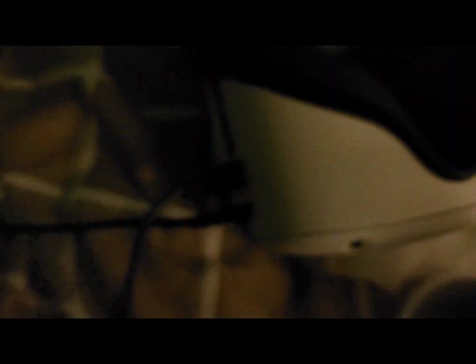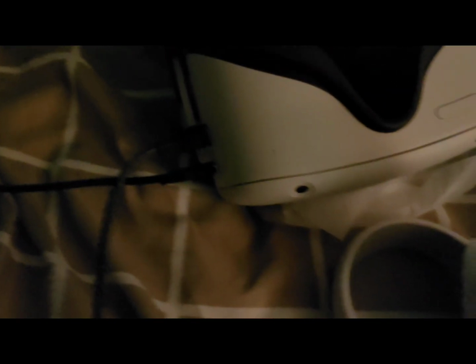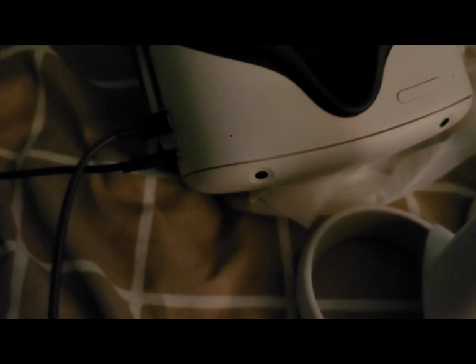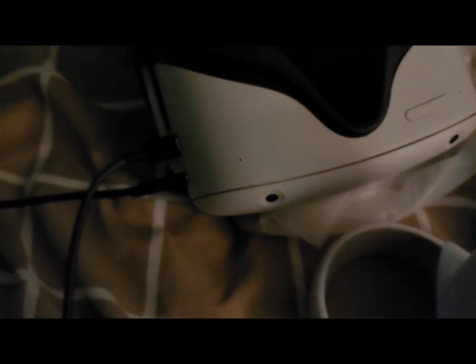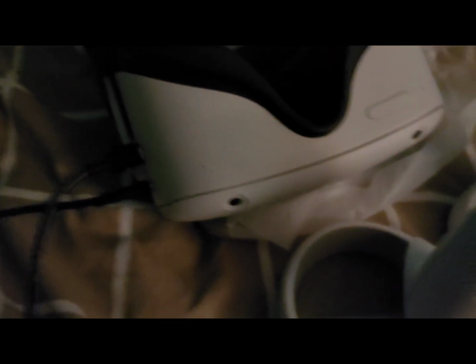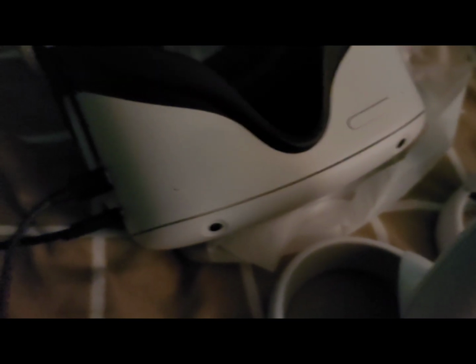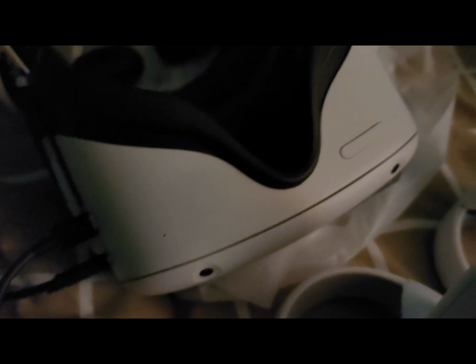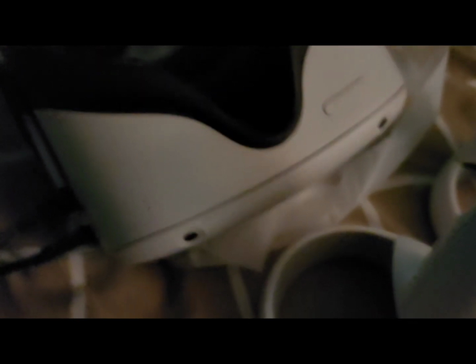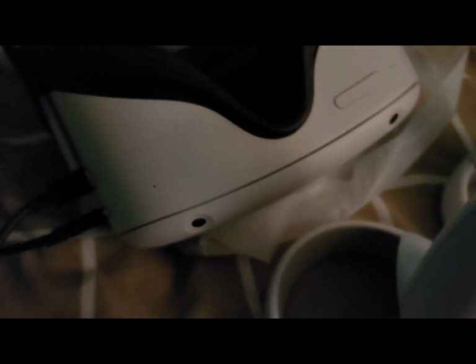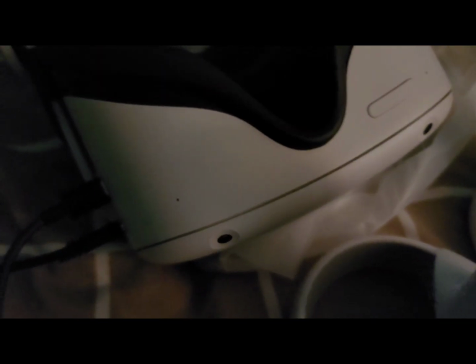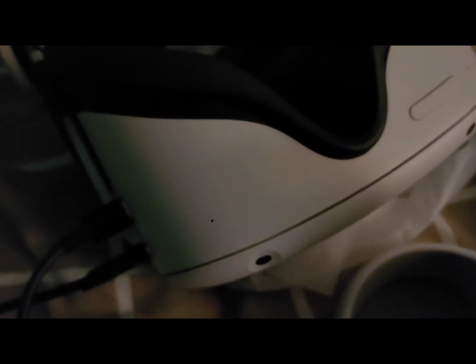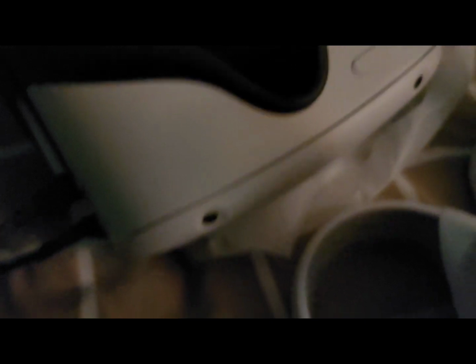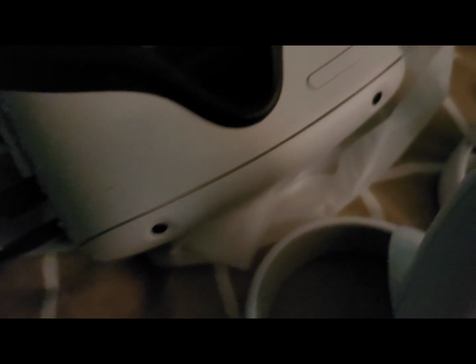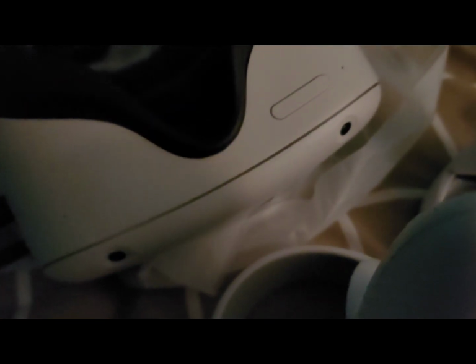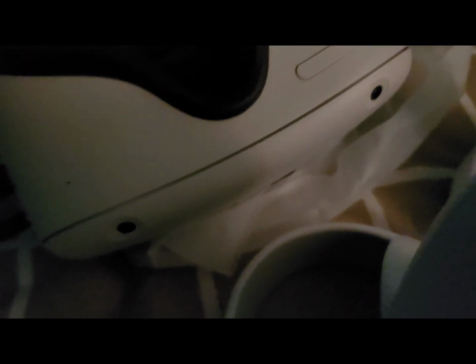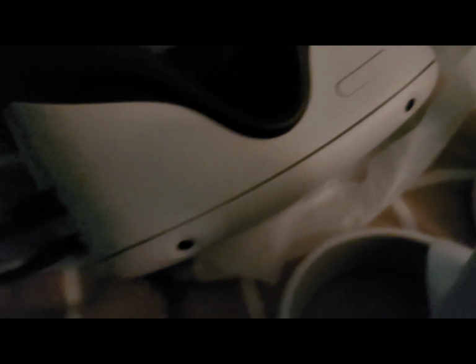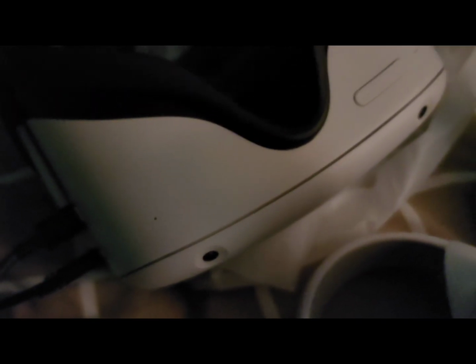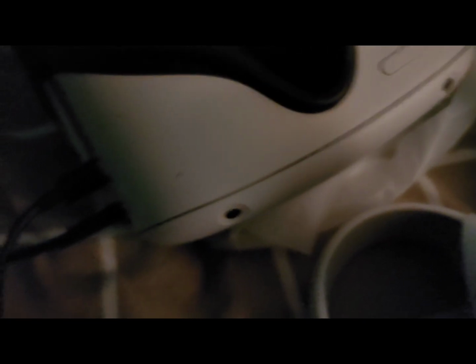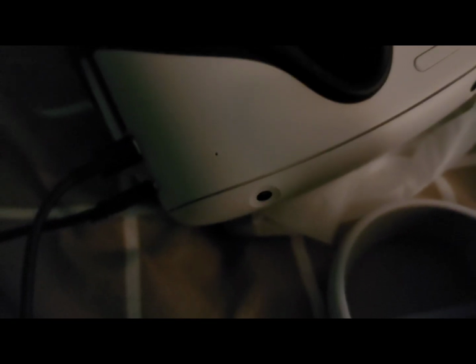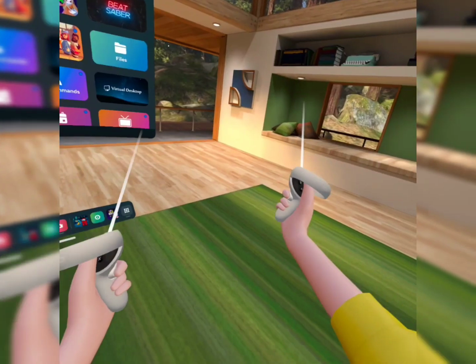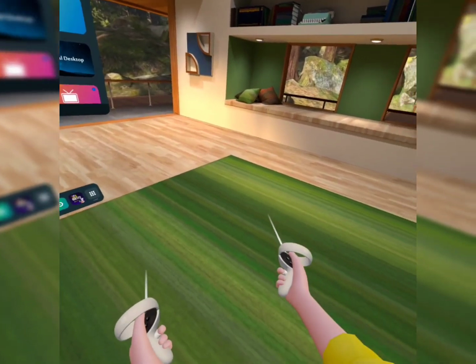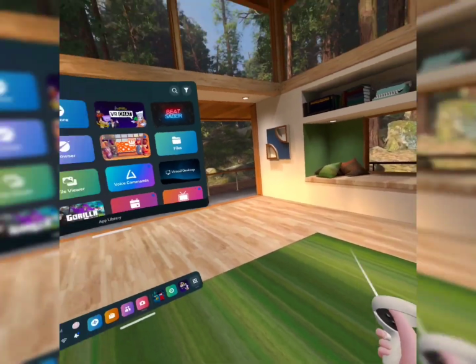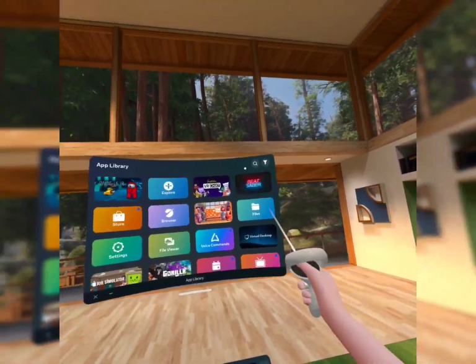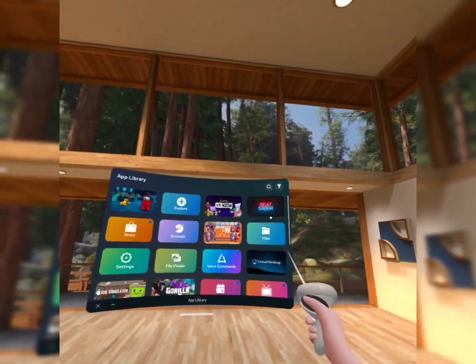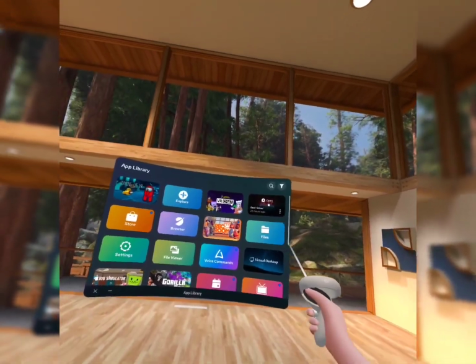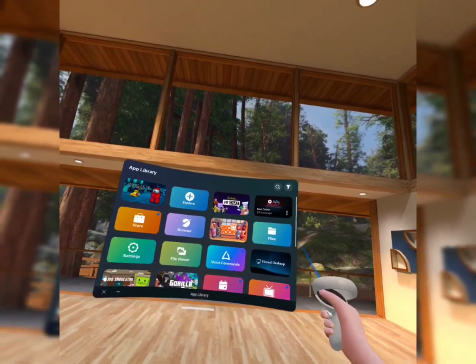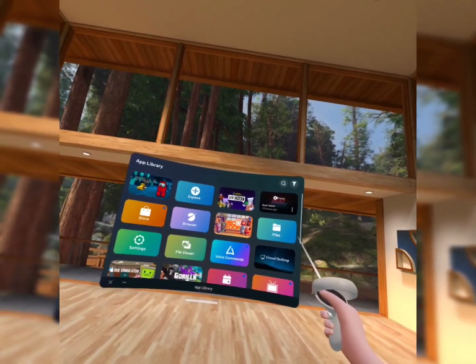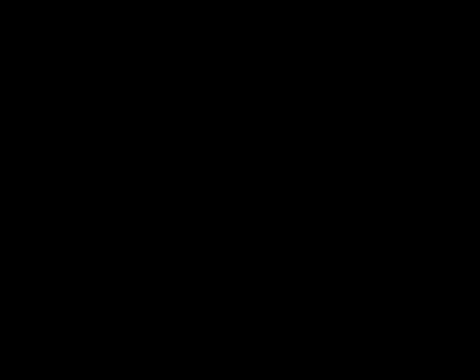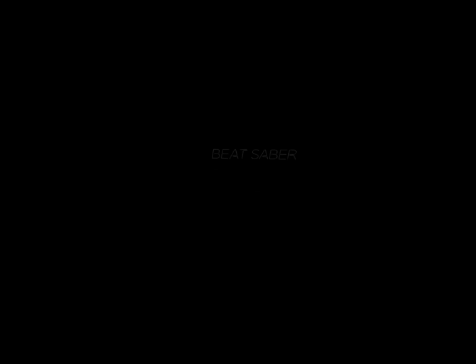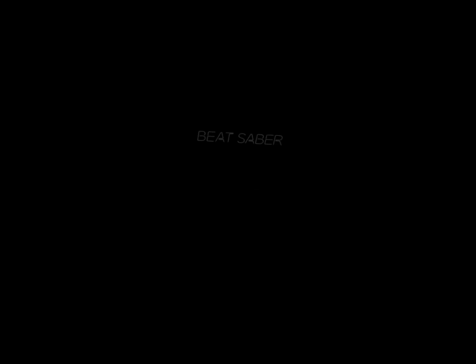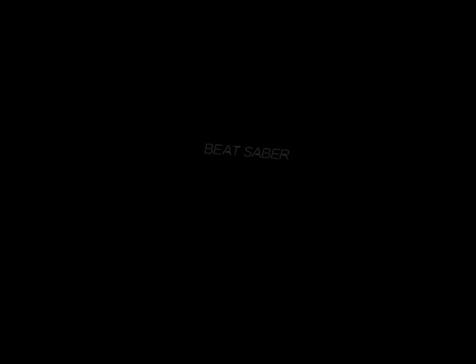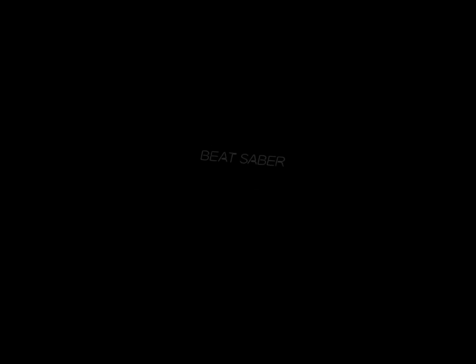I'll just plug that part into my phone with literally a USB to USB-C. All right, so first things first, we're gonna start off with Beat Saber.